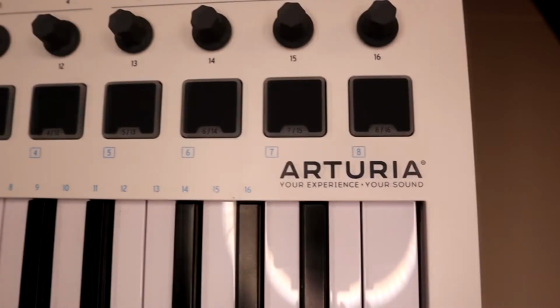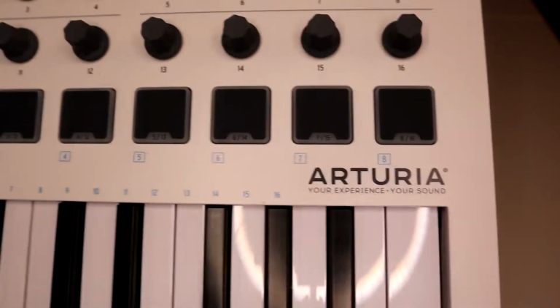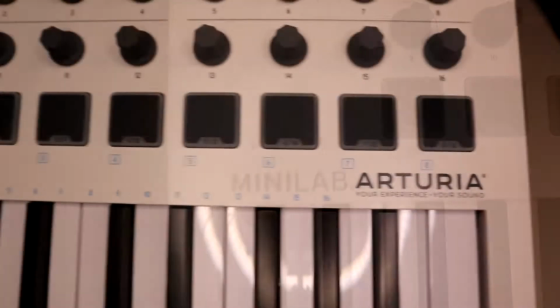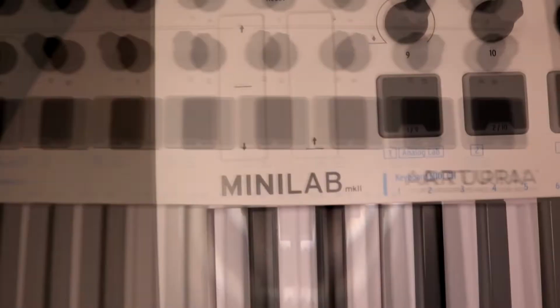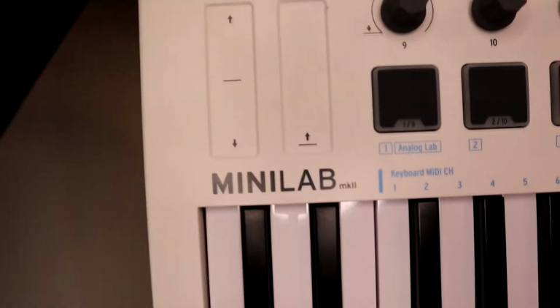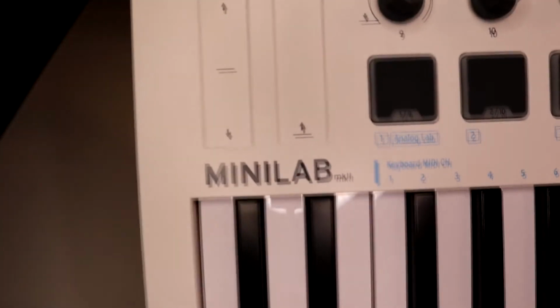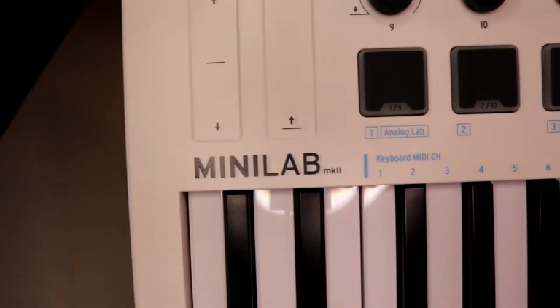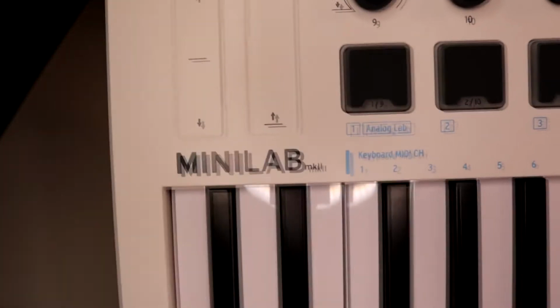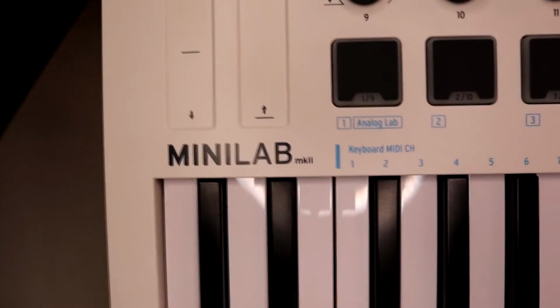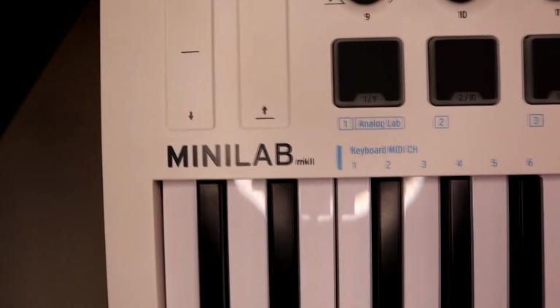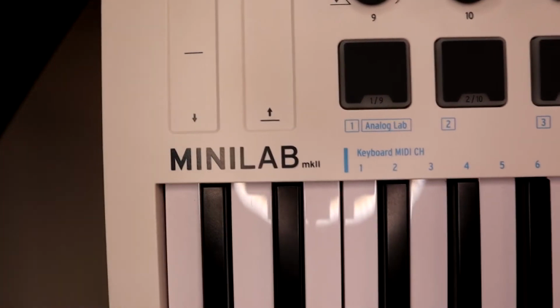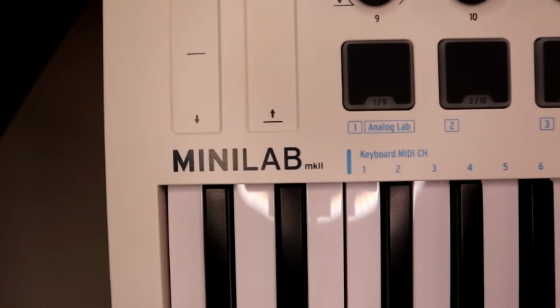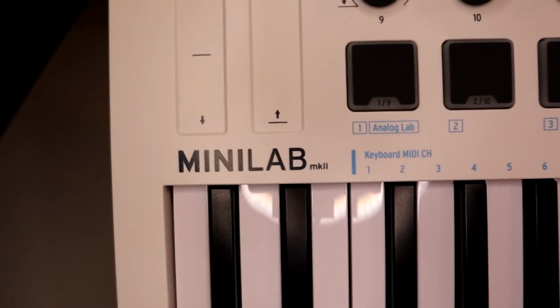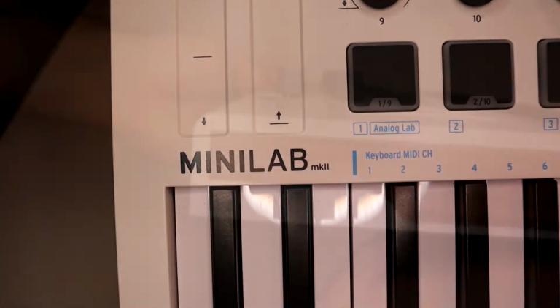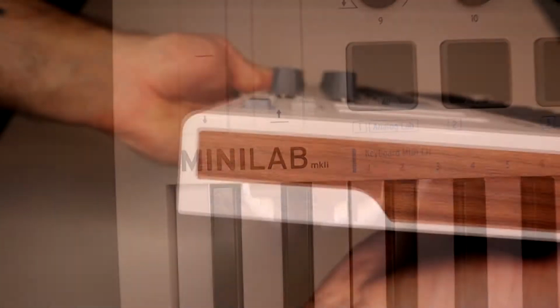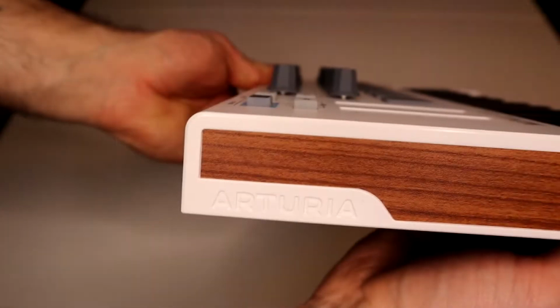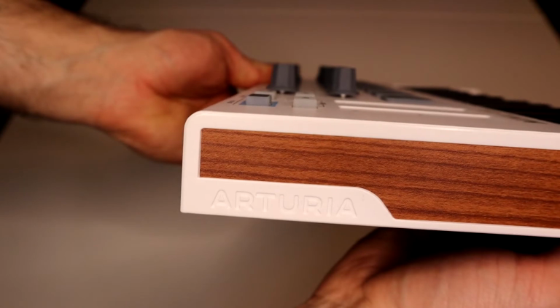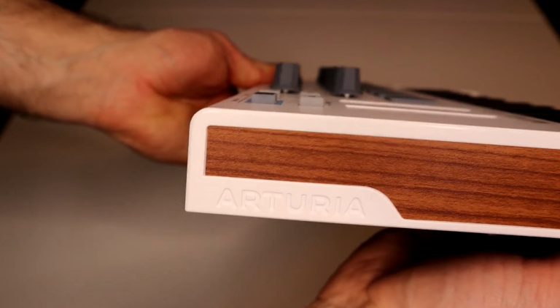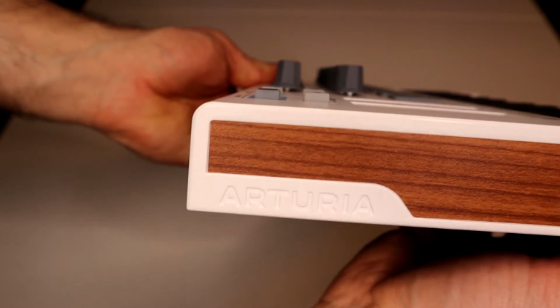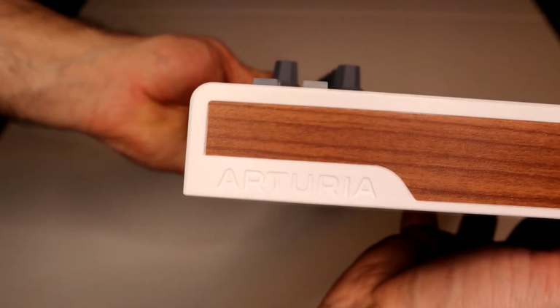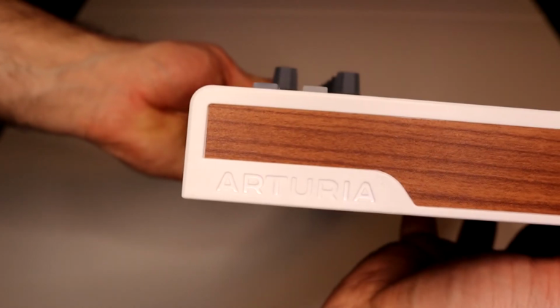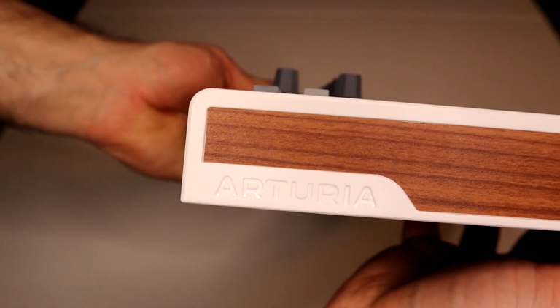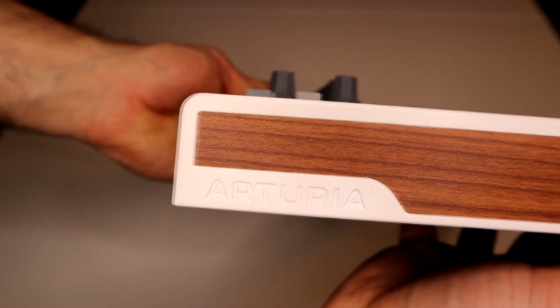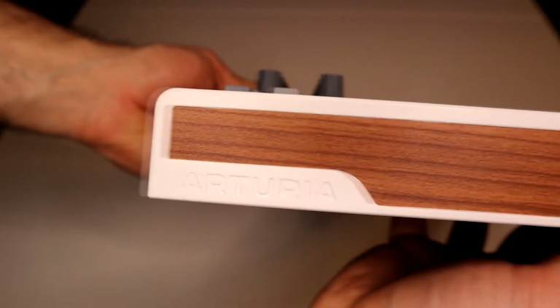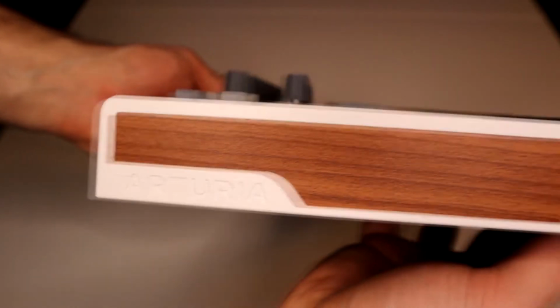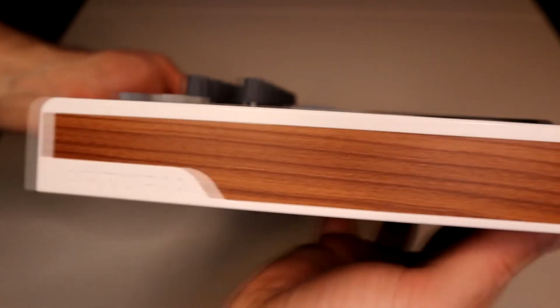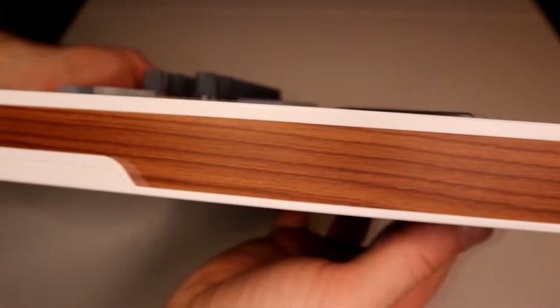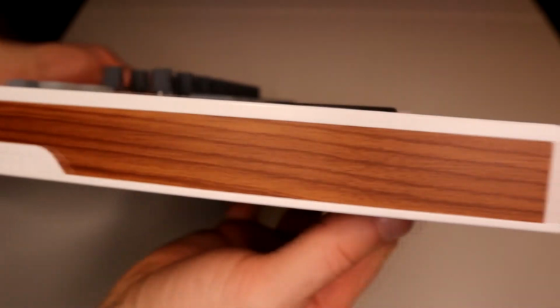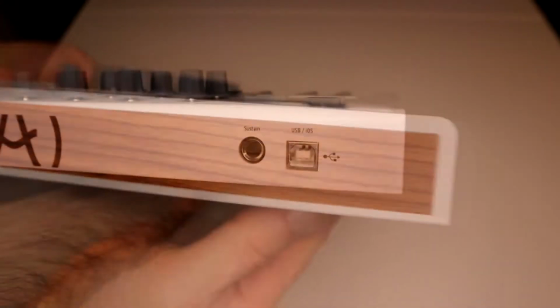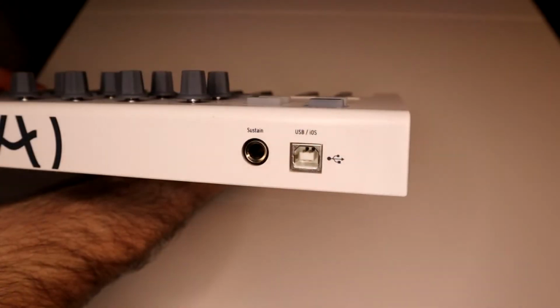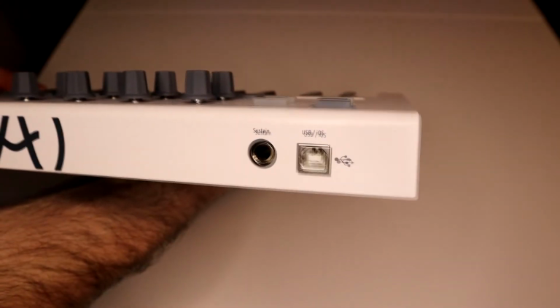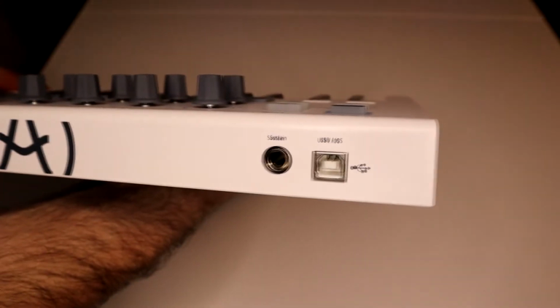It's got 16 rotary encoders, pitch bend and modulation touch sensors, and octave up and down buttons.